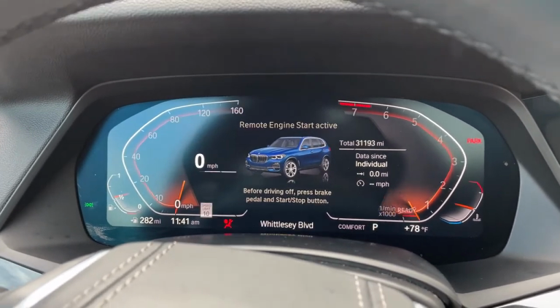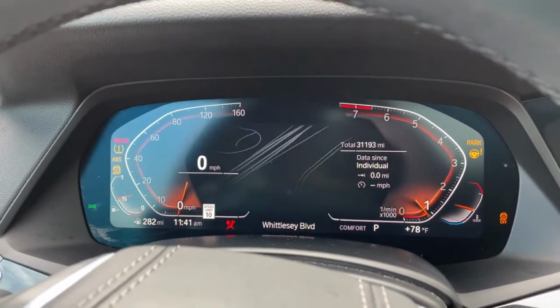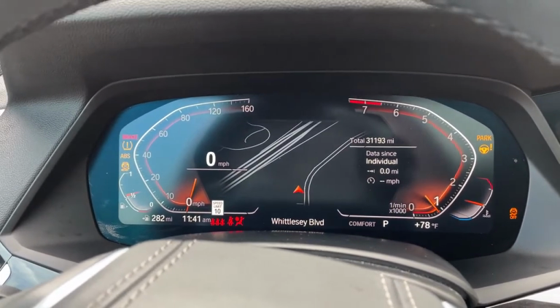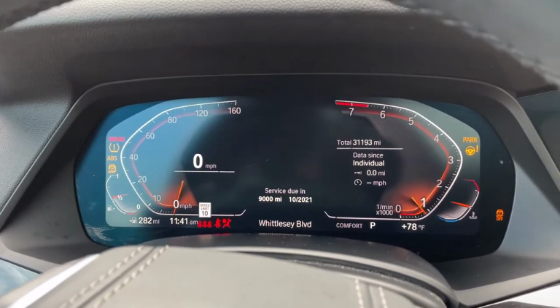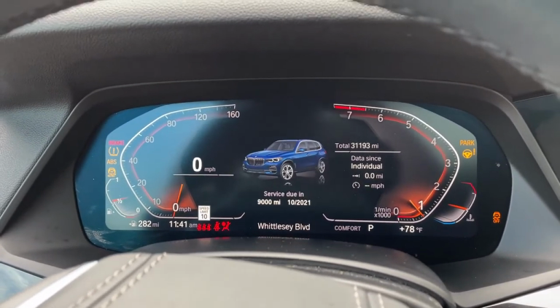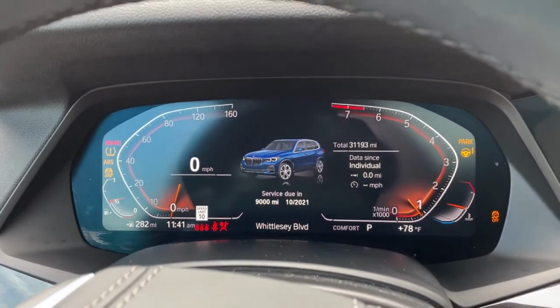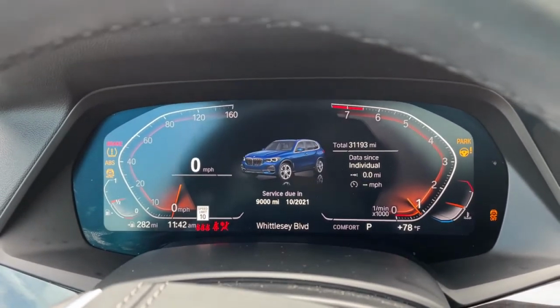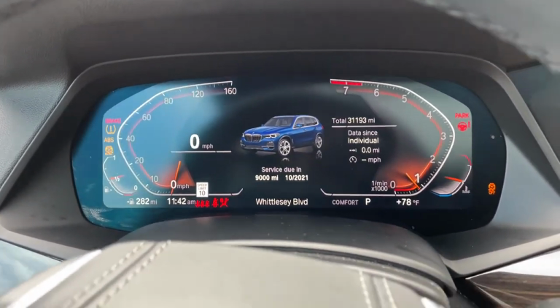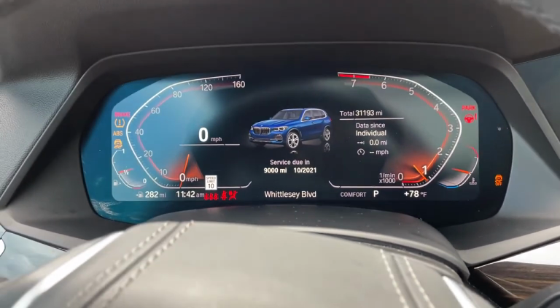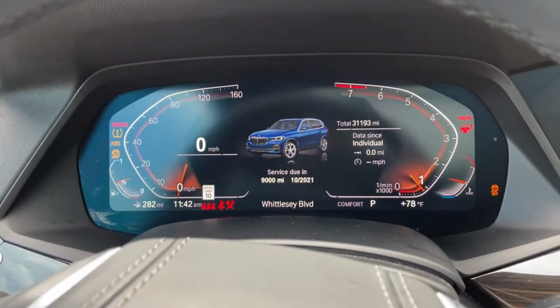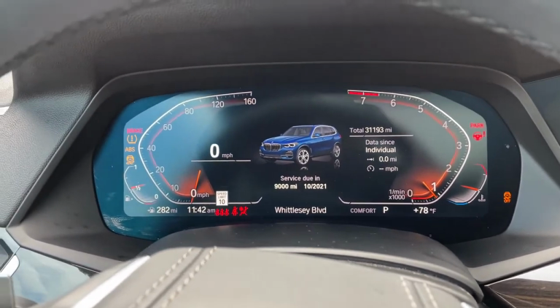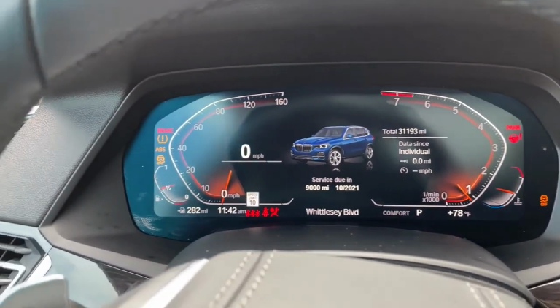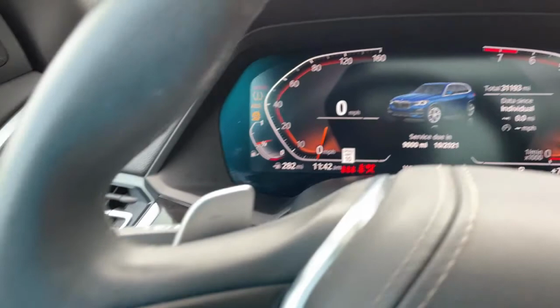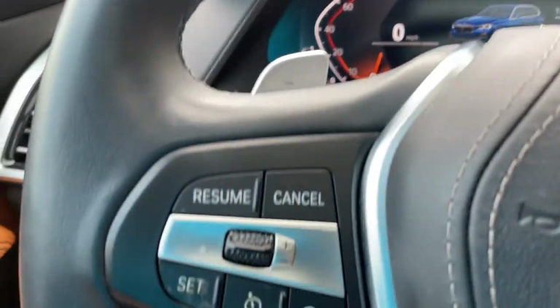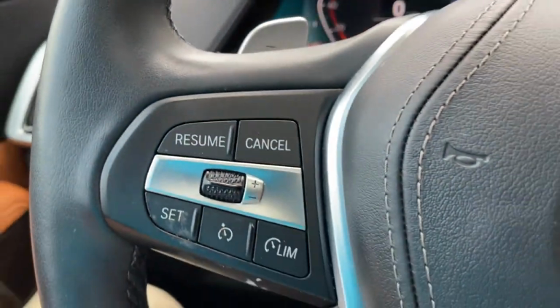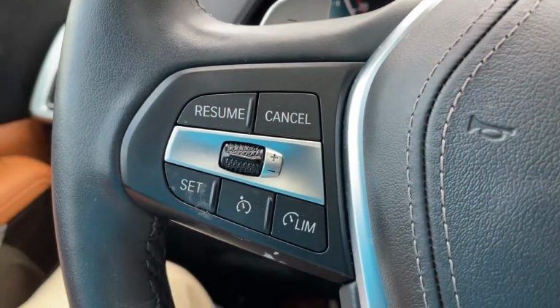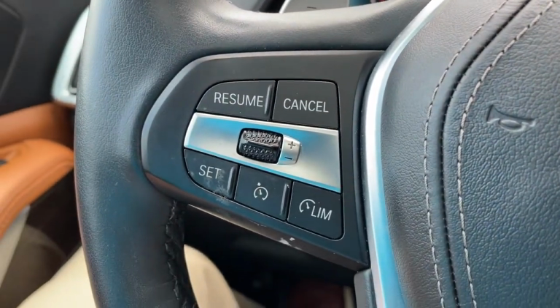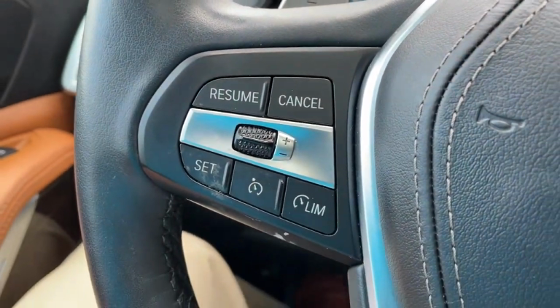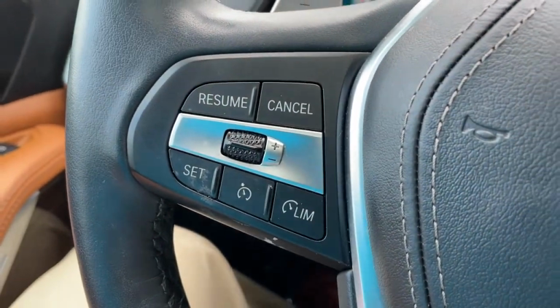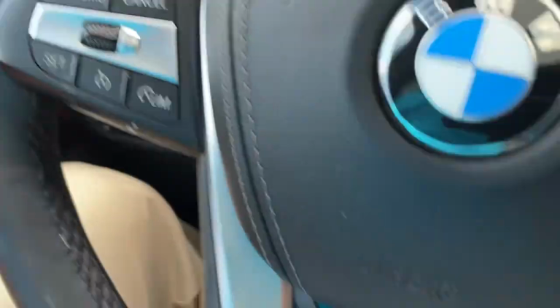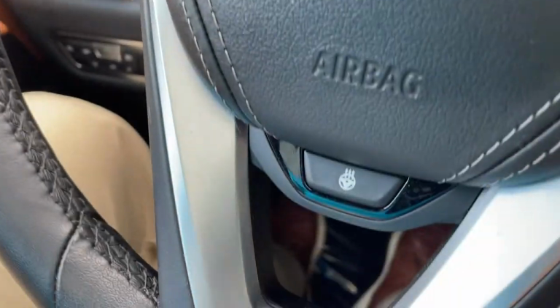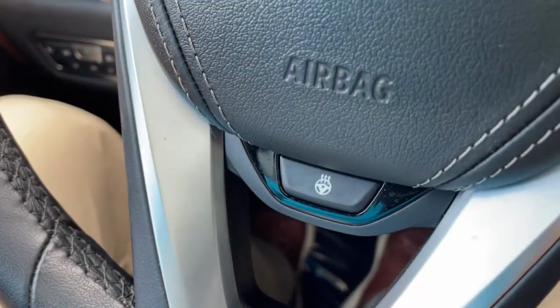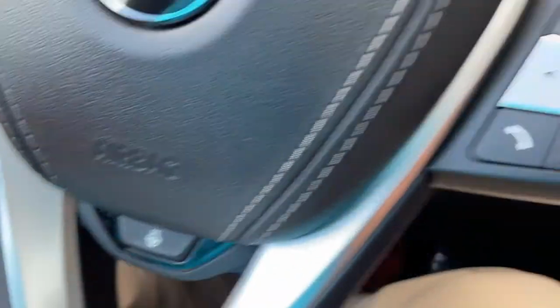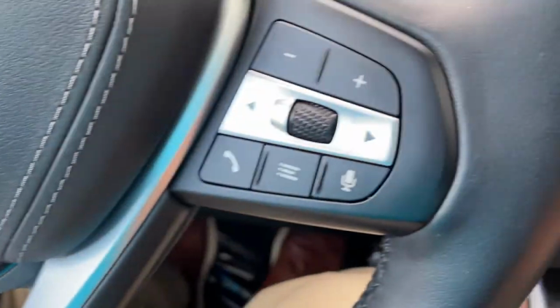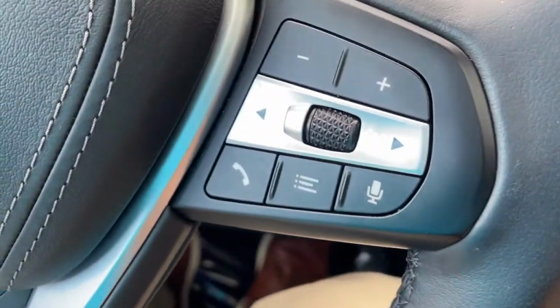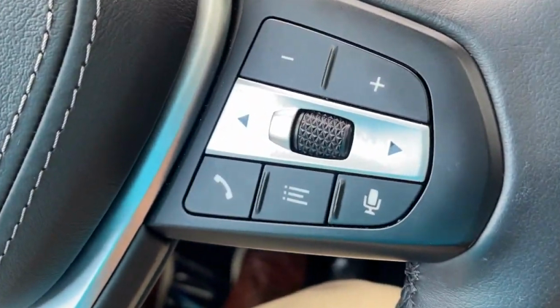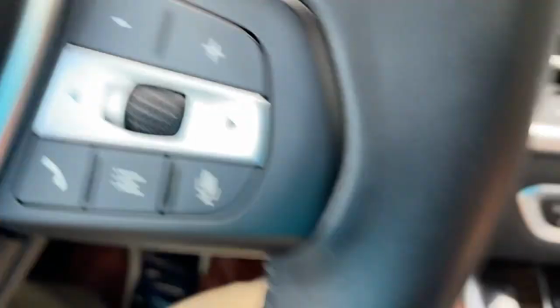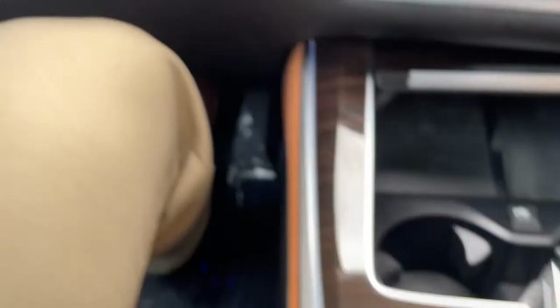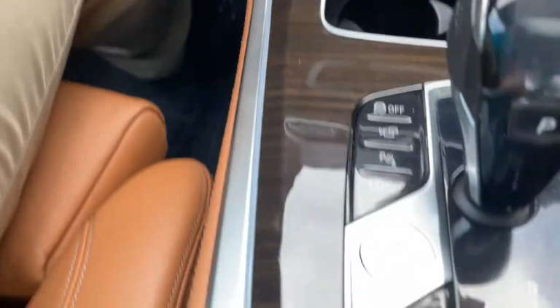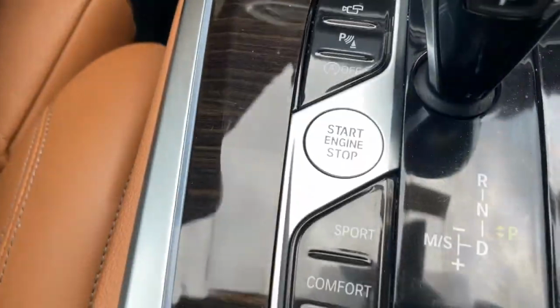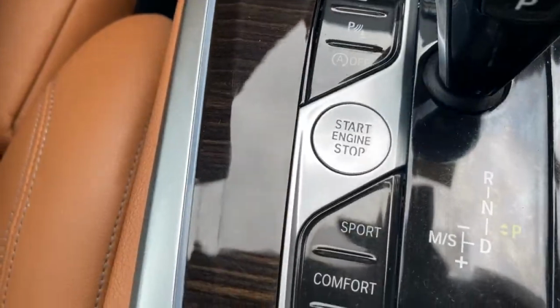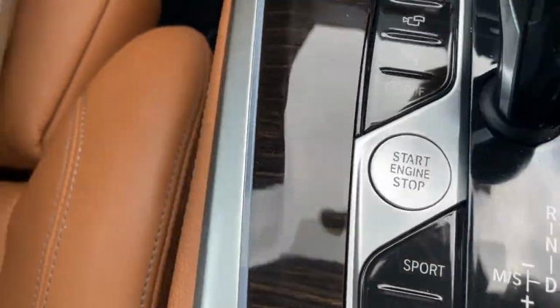We'll put it in drive mode. Completely digital instrument cluster, which is exclusive to iDrive 7. And you've got your cruise control, heated steering wheel, Bluetooth and entertainment, and push button start.